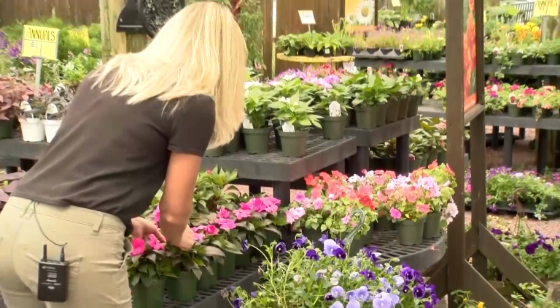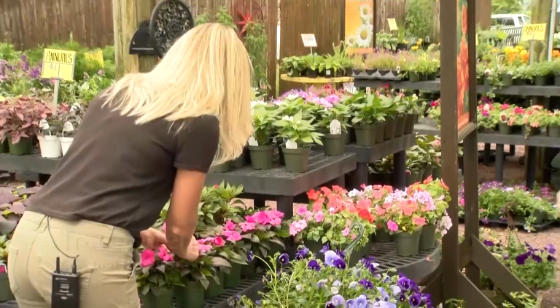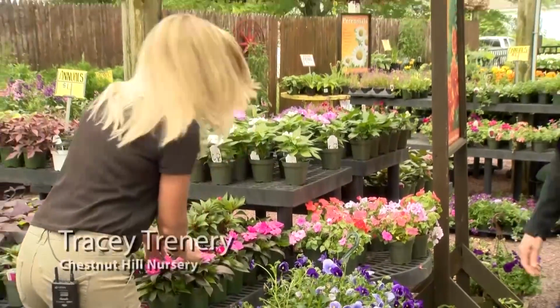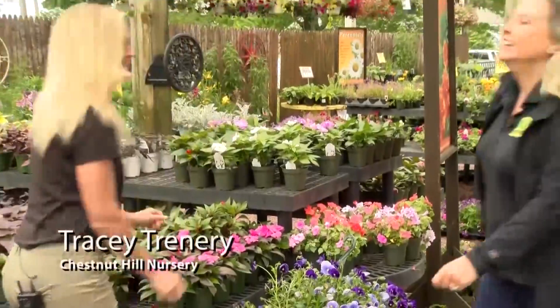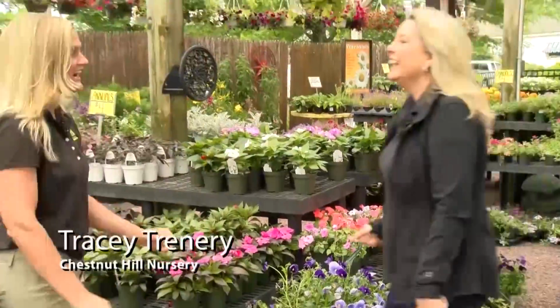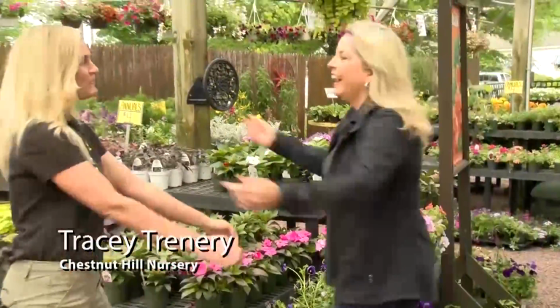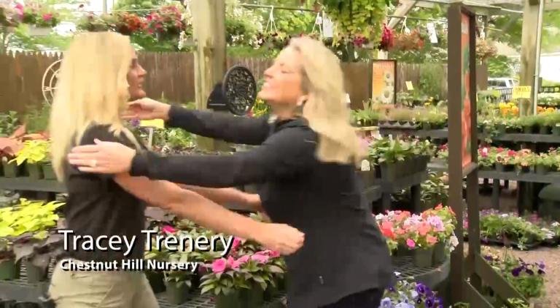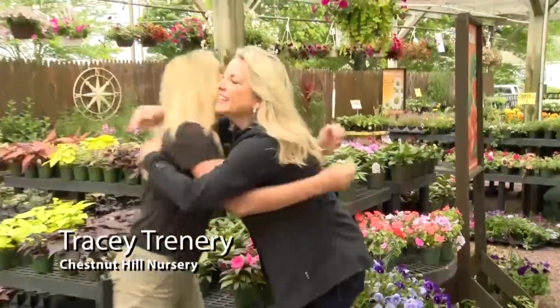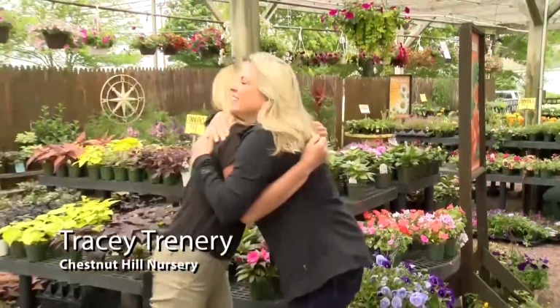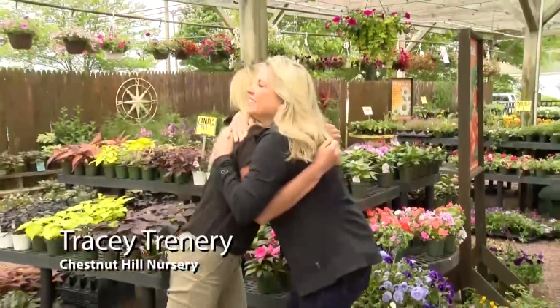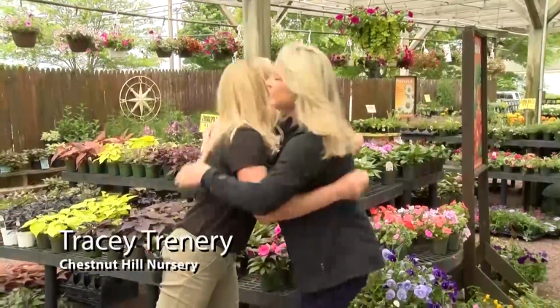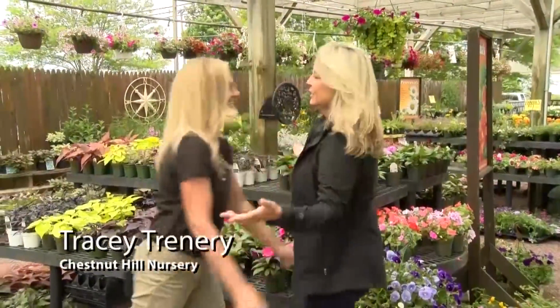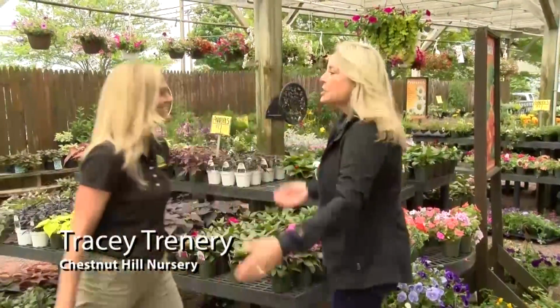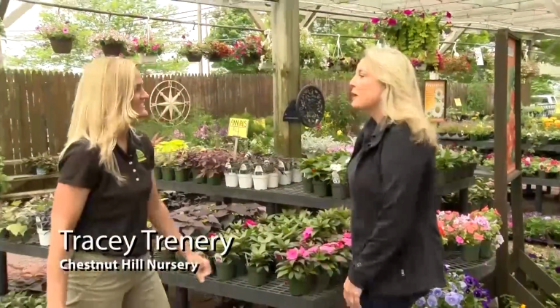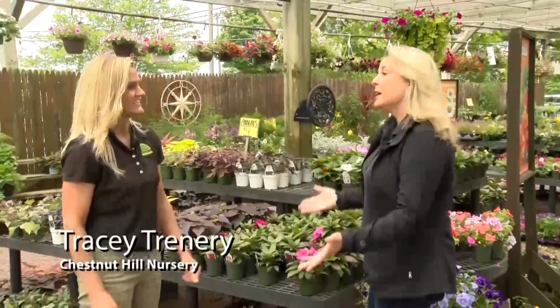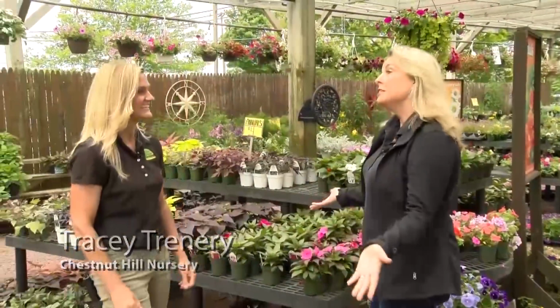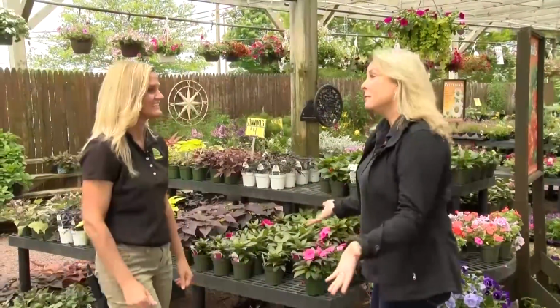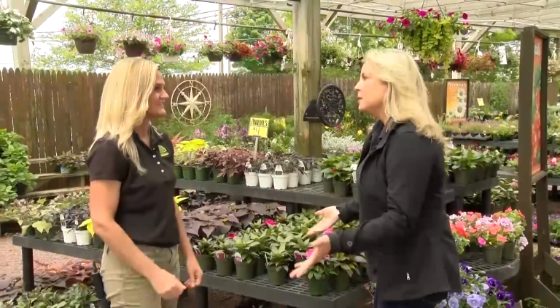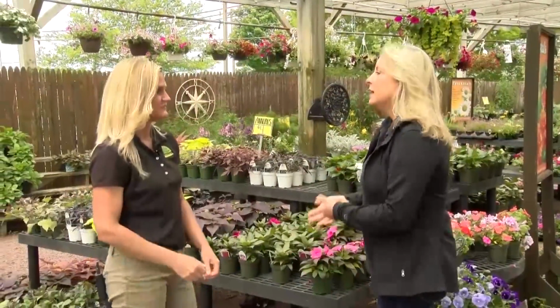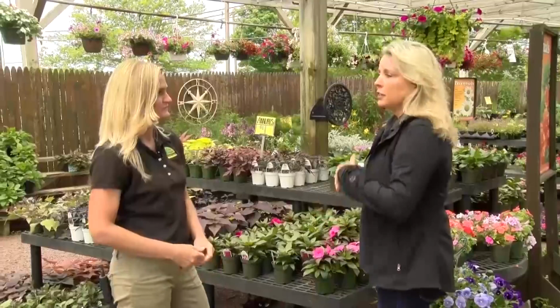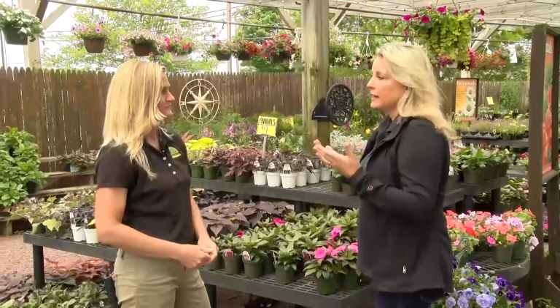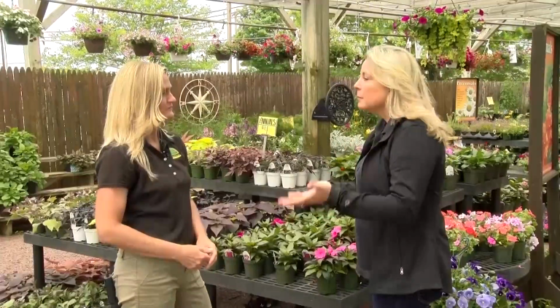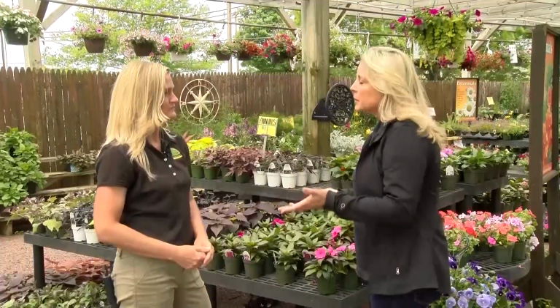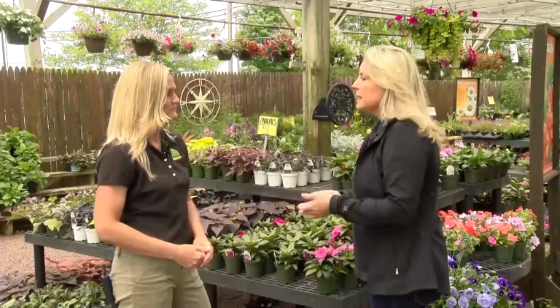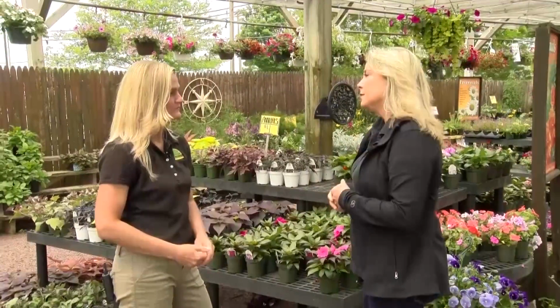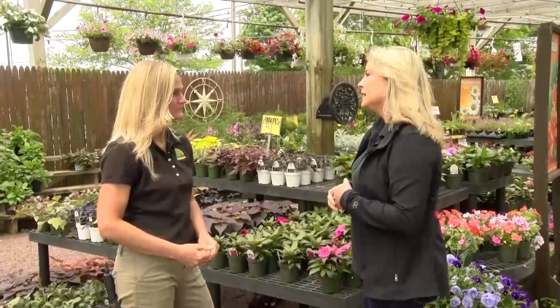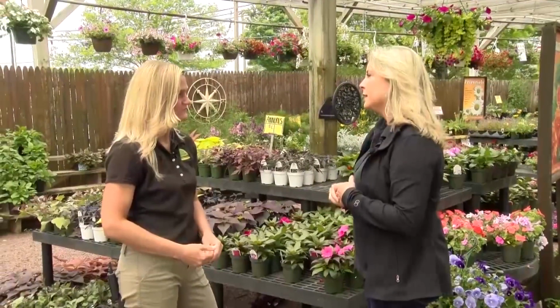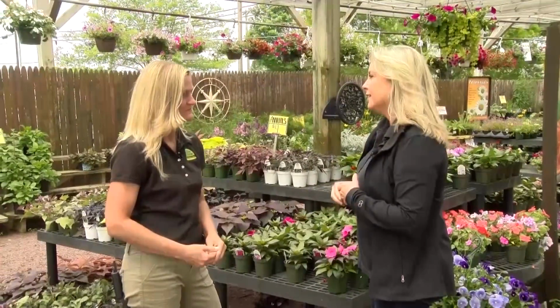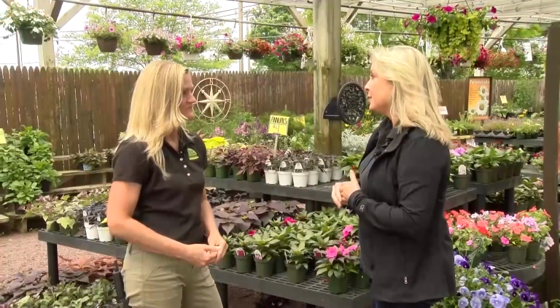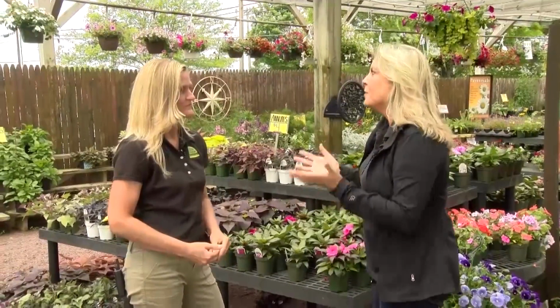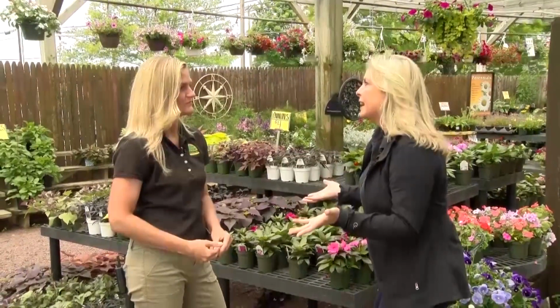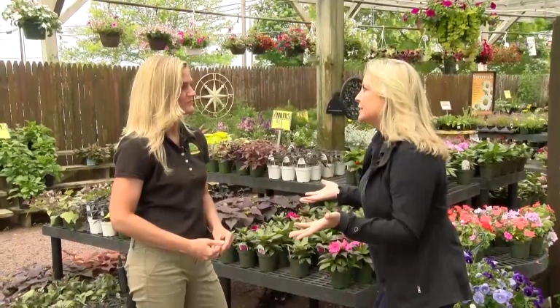Hi Tracy! Hey Connie, how are you? Good. You know I've been talking to you for a while about attracting hummingbirds and butterflies to my garden, so what do I got to do?